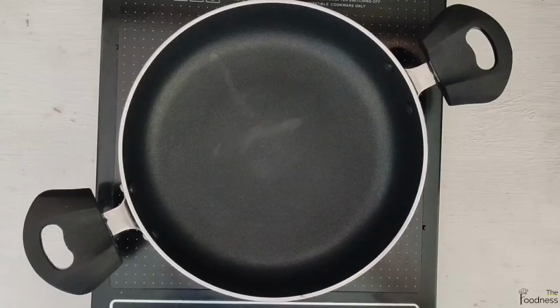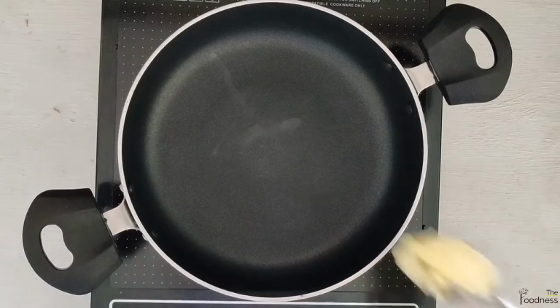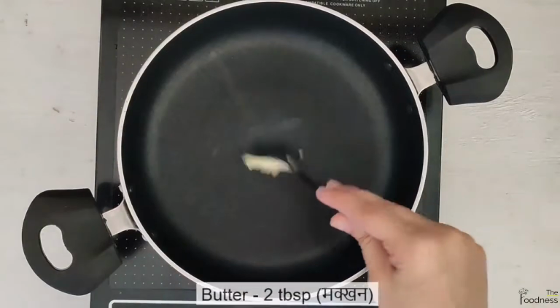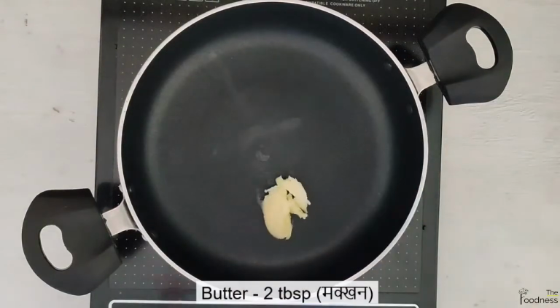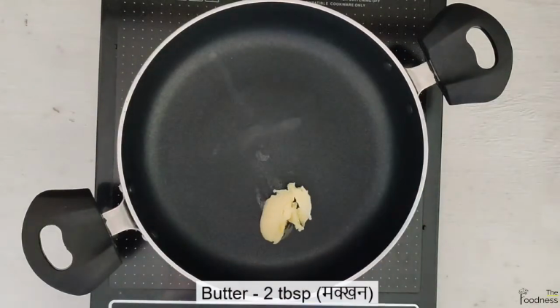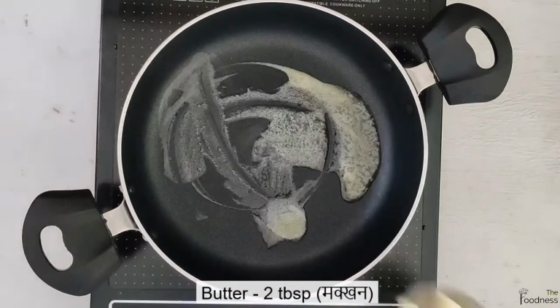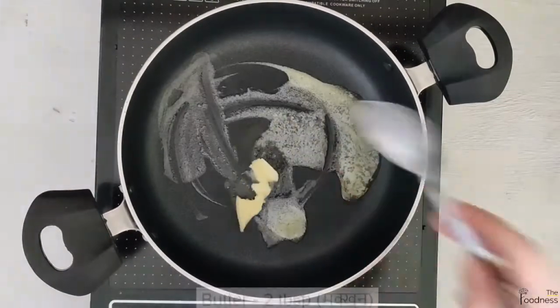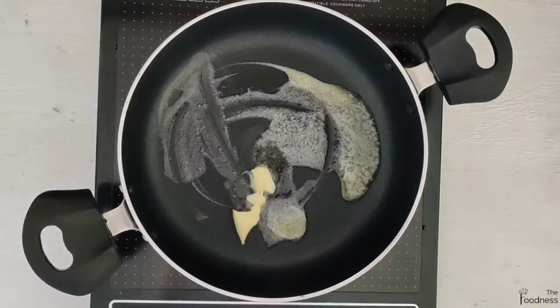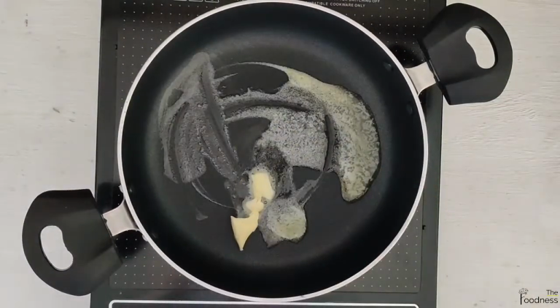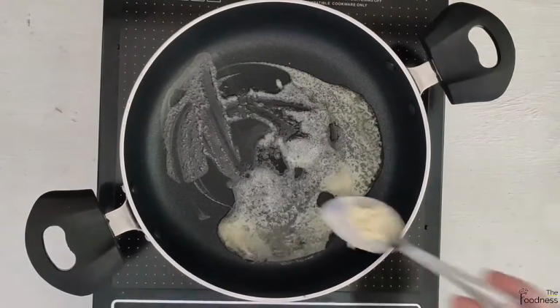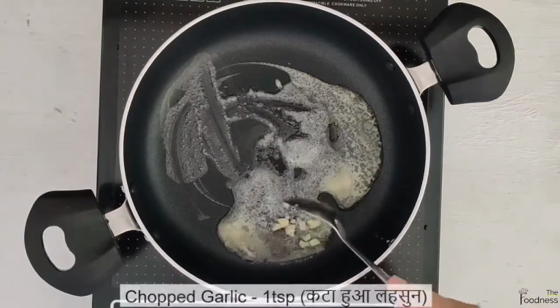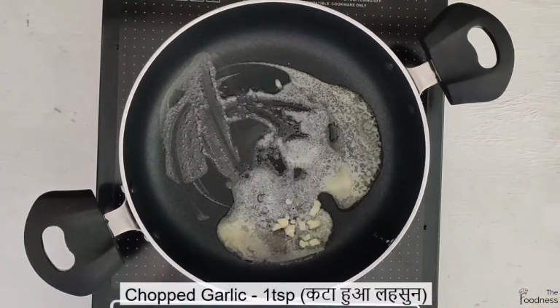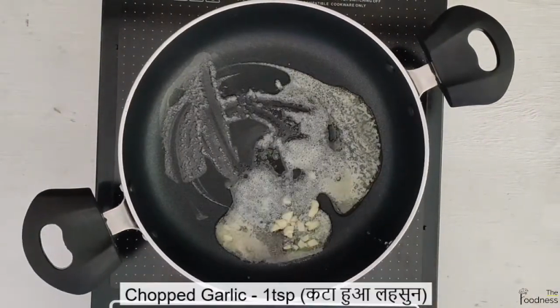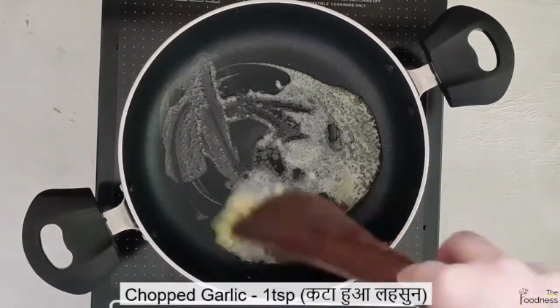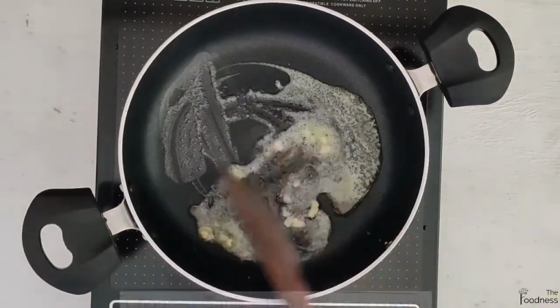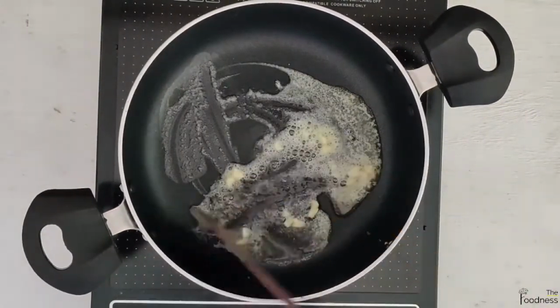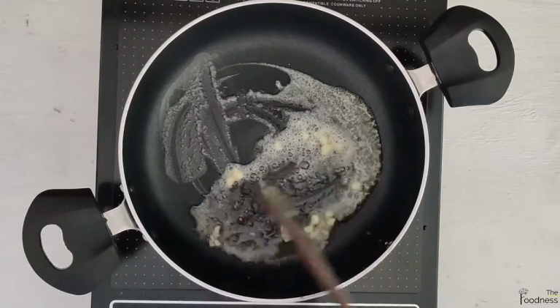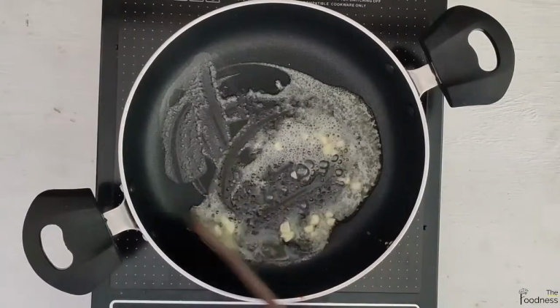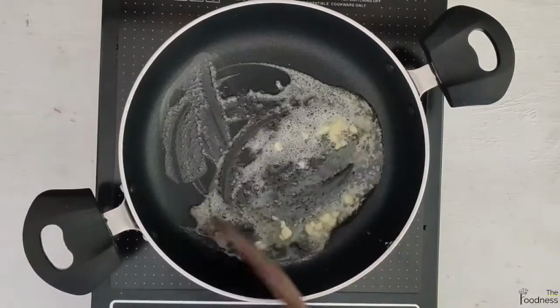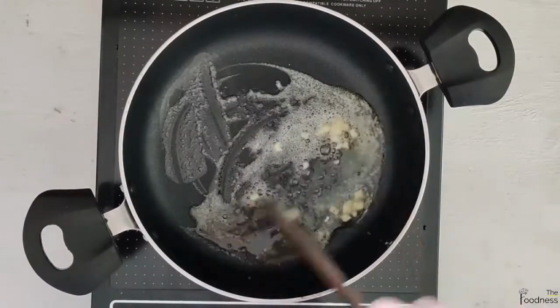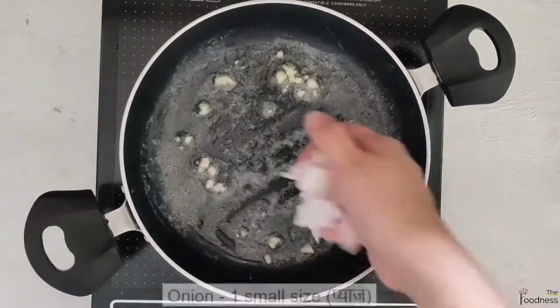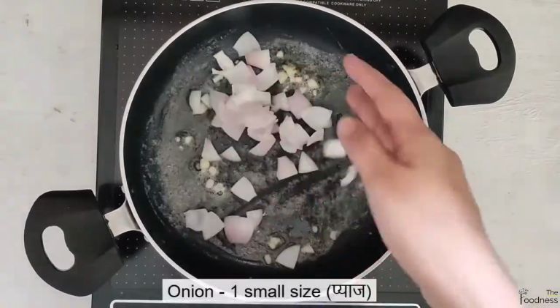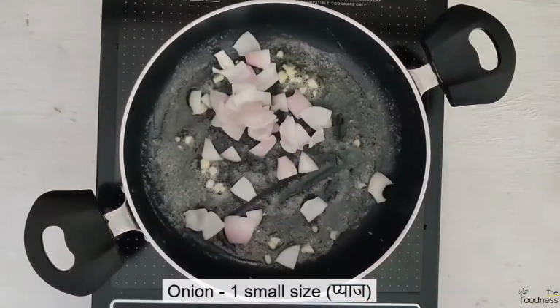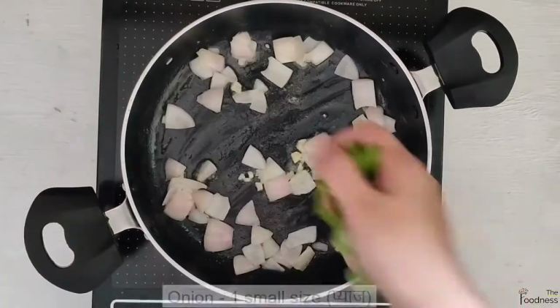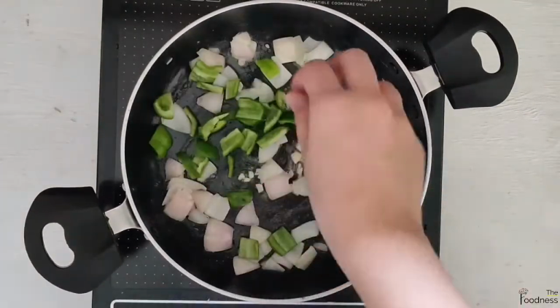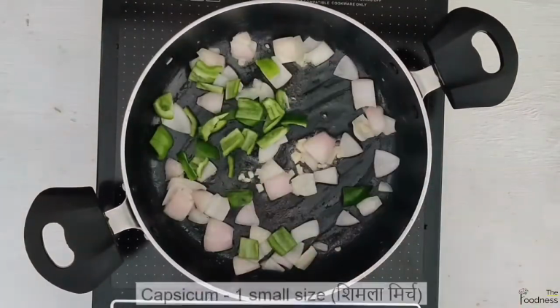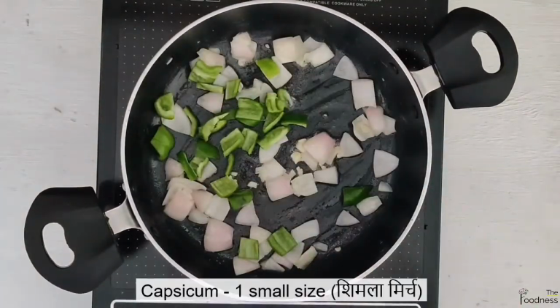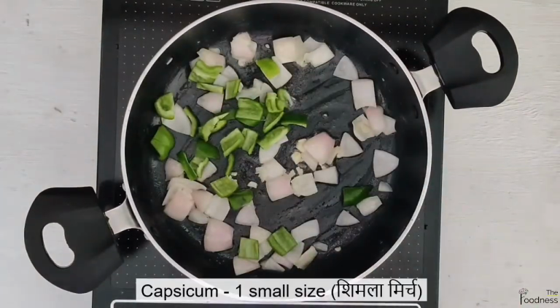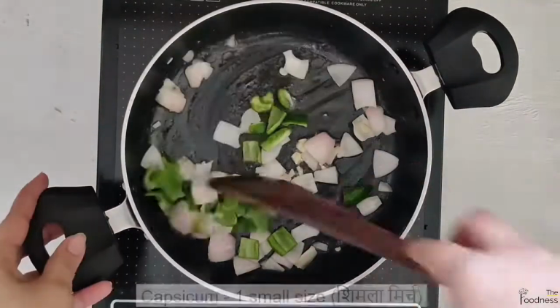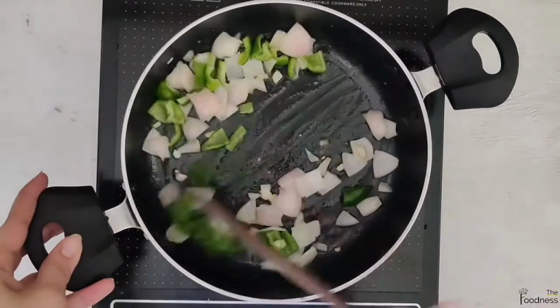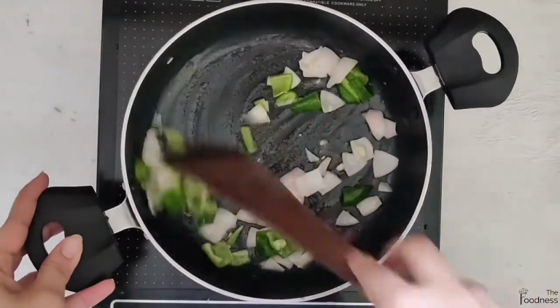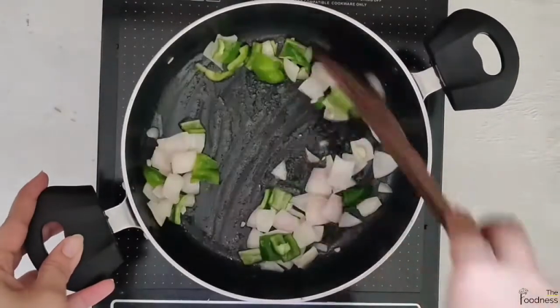Add 2 tbsp of butter and sauté 1 tsp of chopped garlic. Add 1 small size chopped onion and capsicum and sauté well.